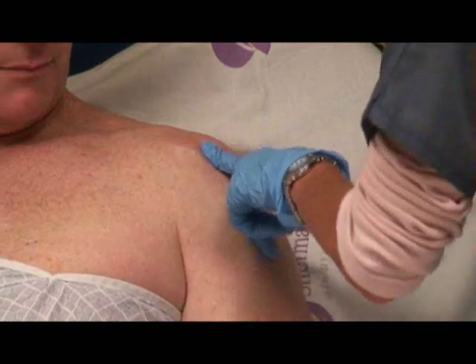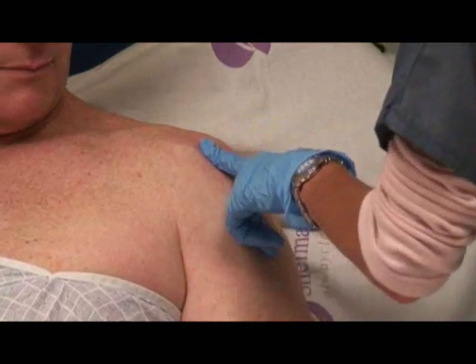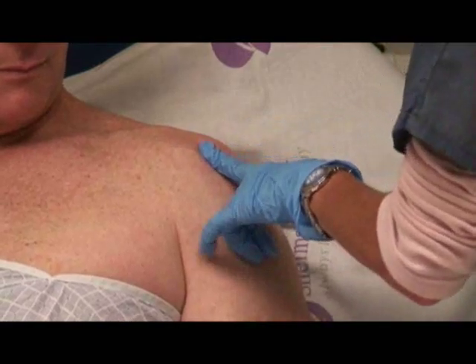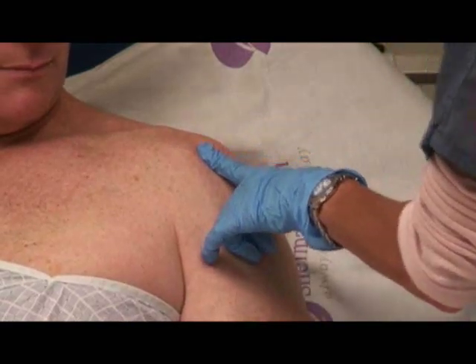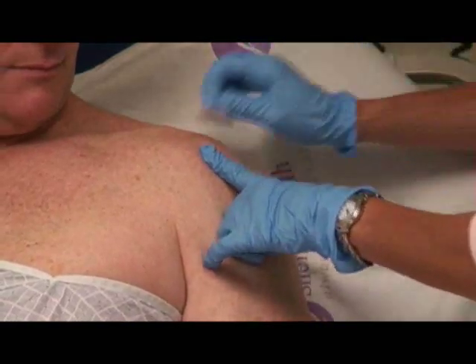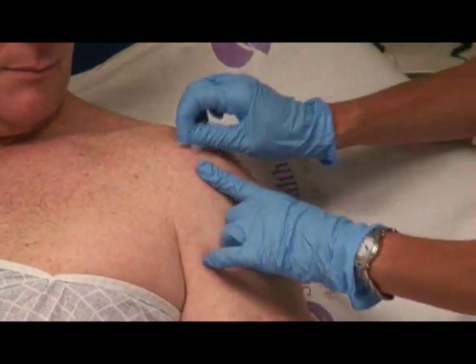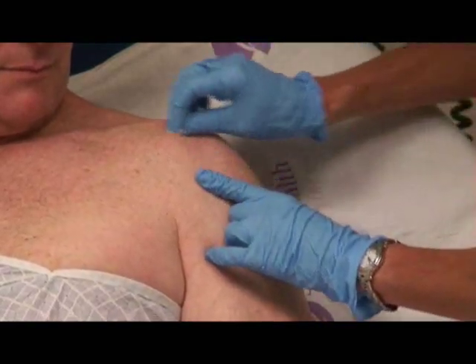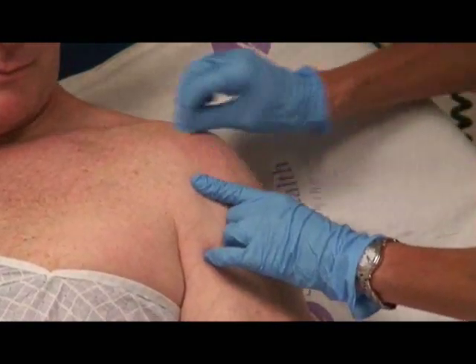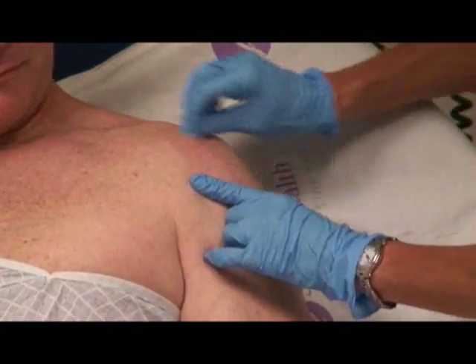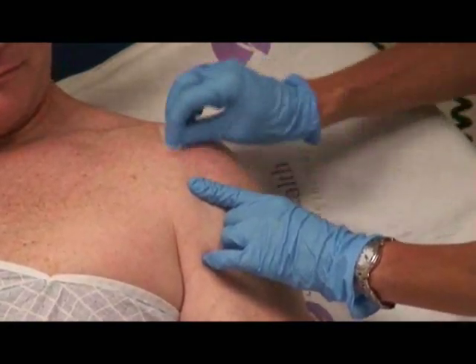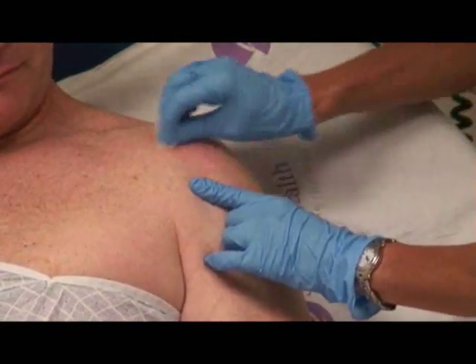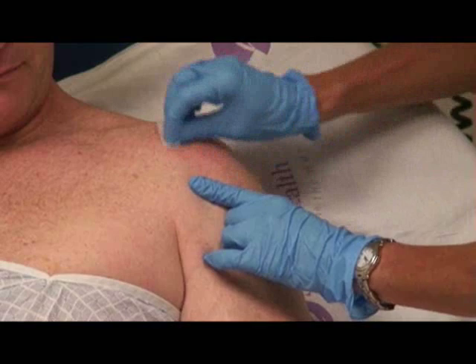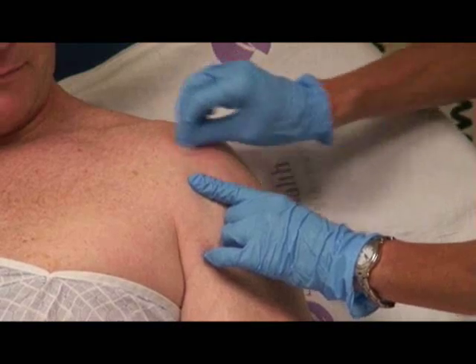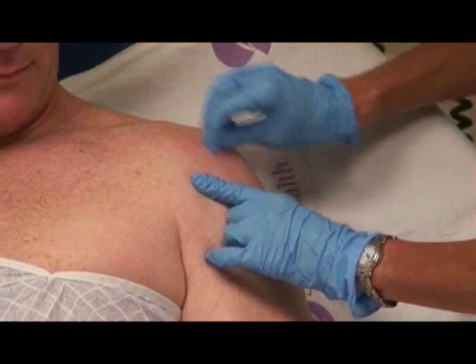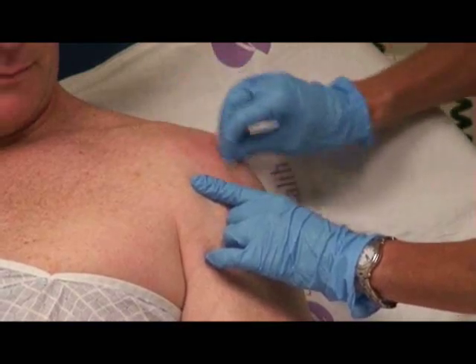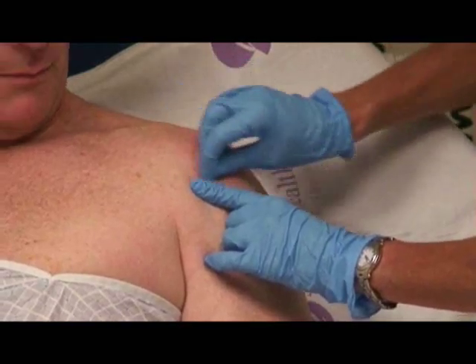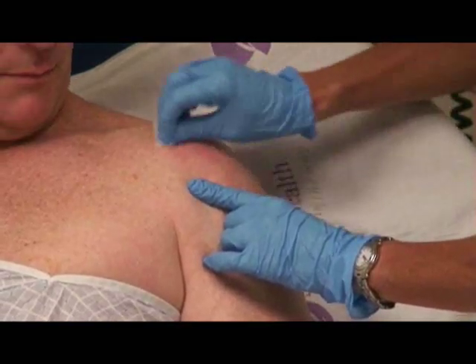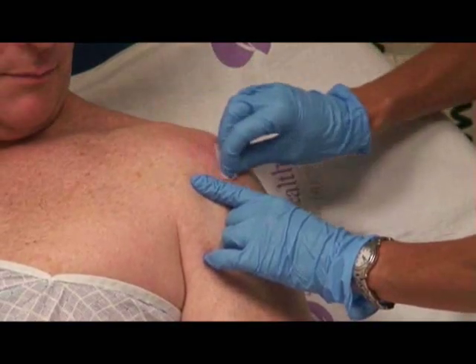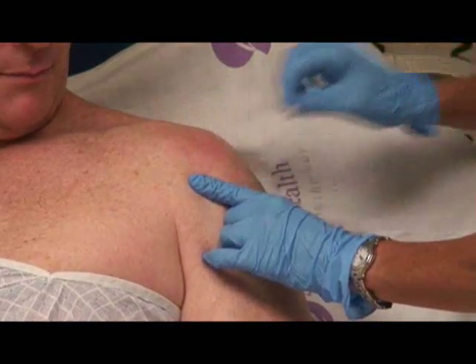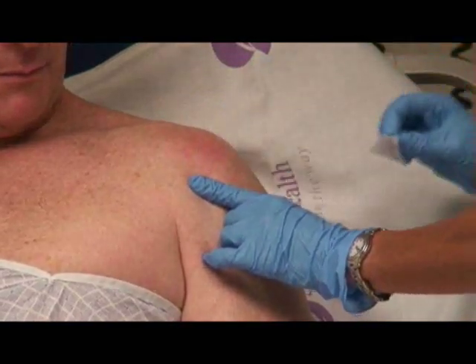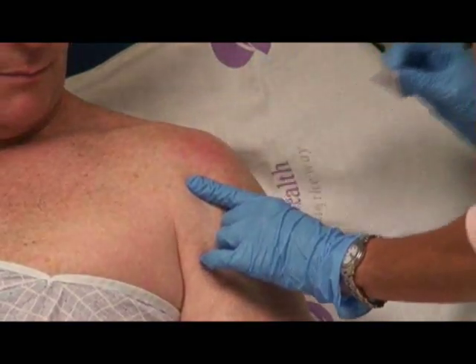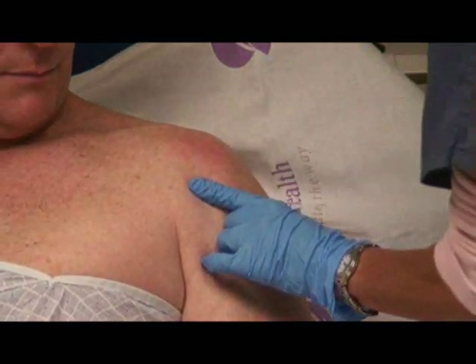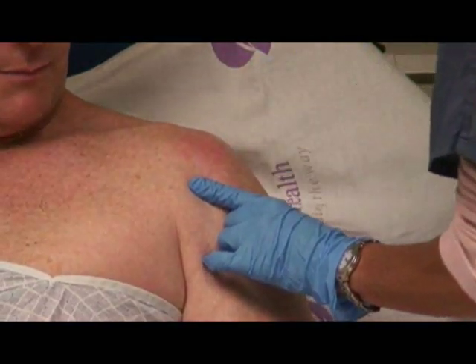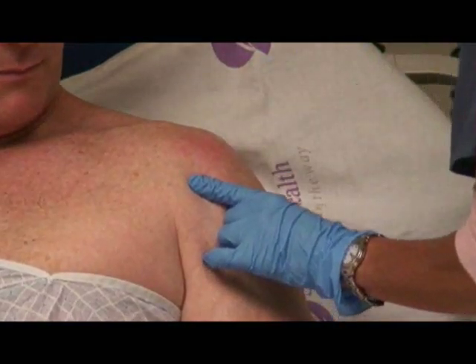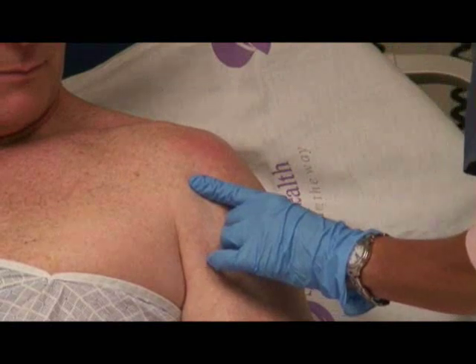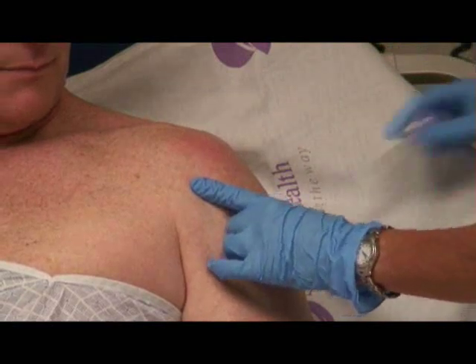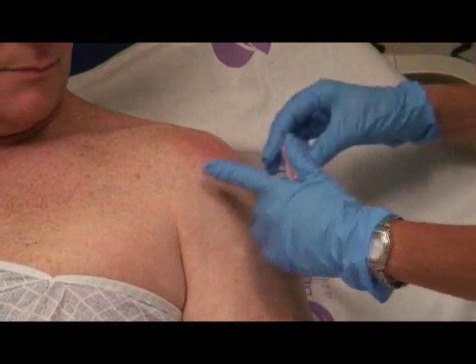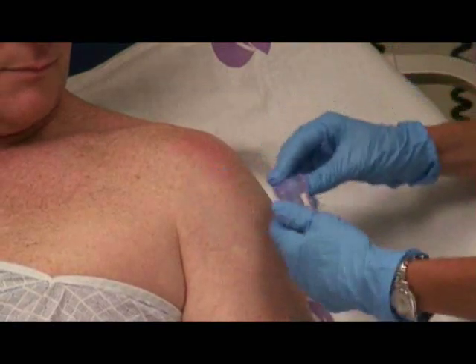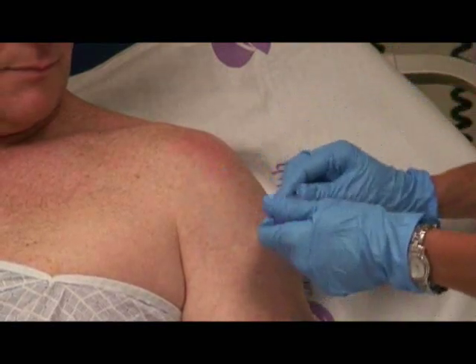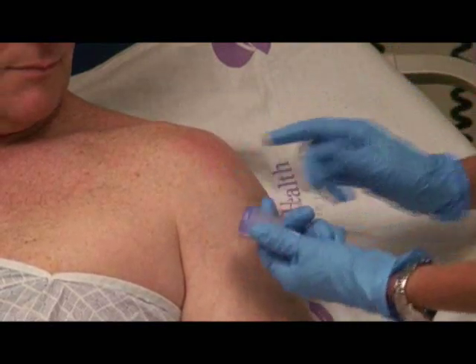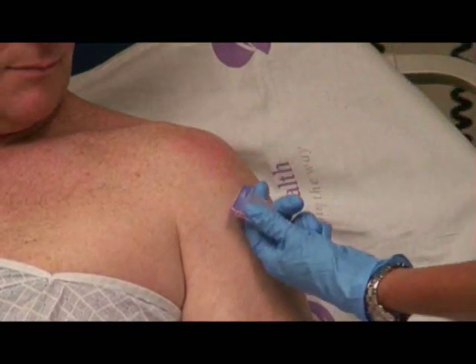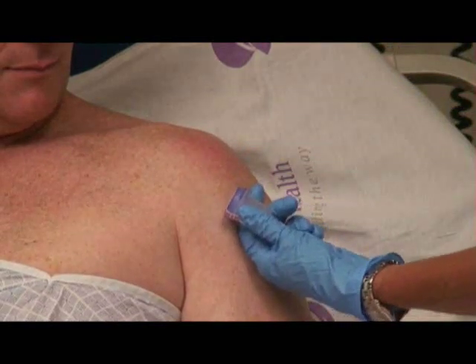After I've identified my landmark, I'm going to prep the skin just as my institution requires — with chloroprep, alcohol, or whatever your institution says. Then I'm going to take my sterile needle.